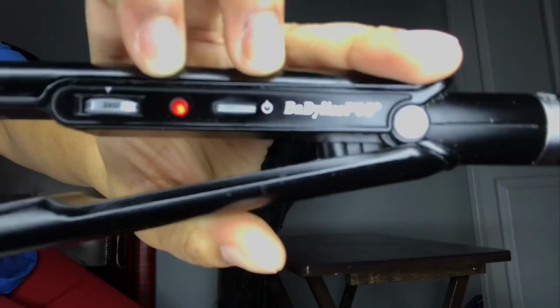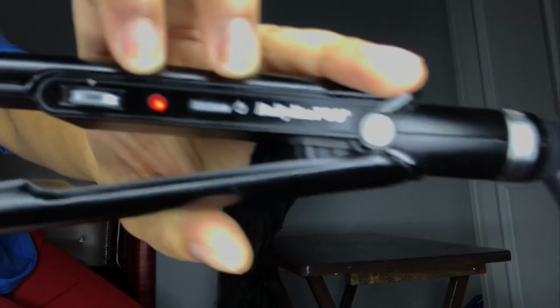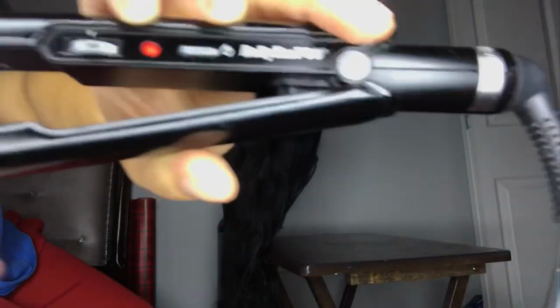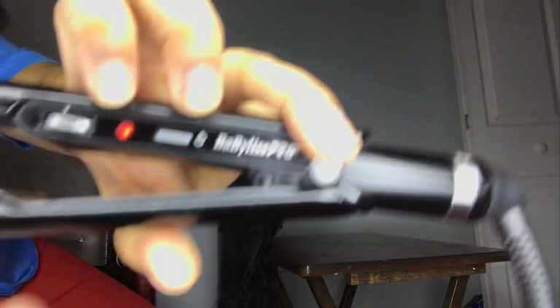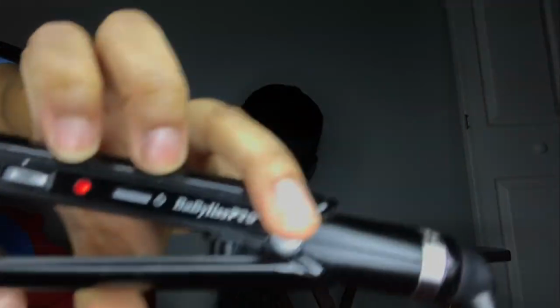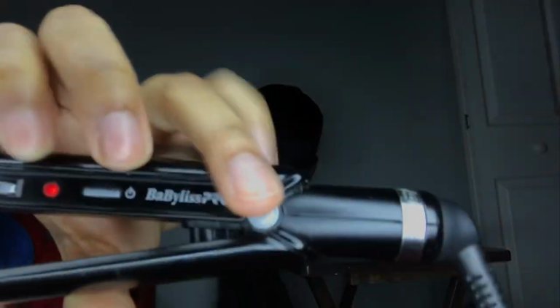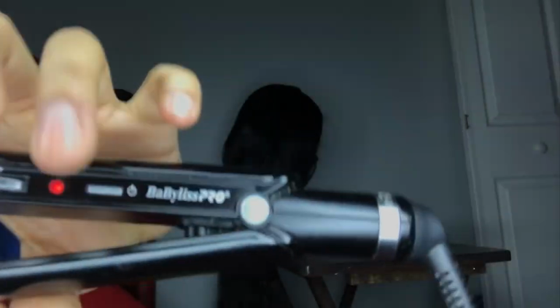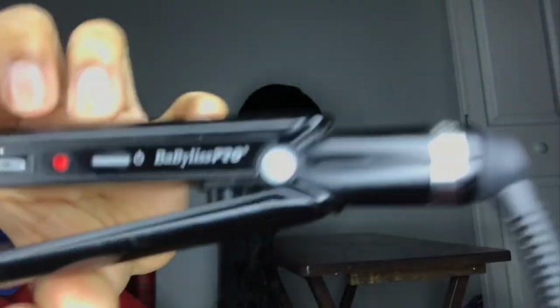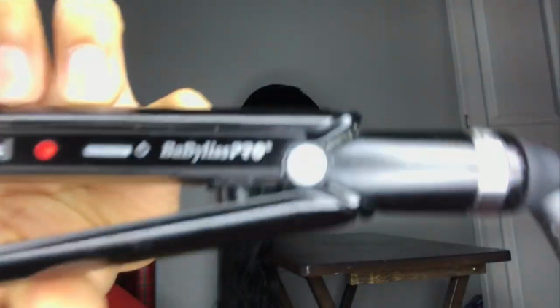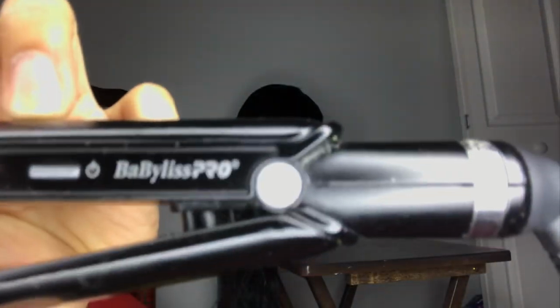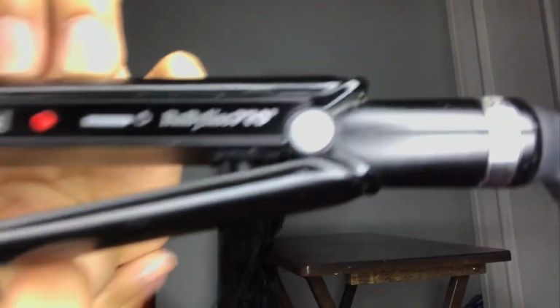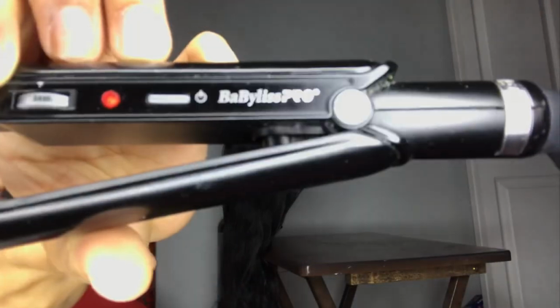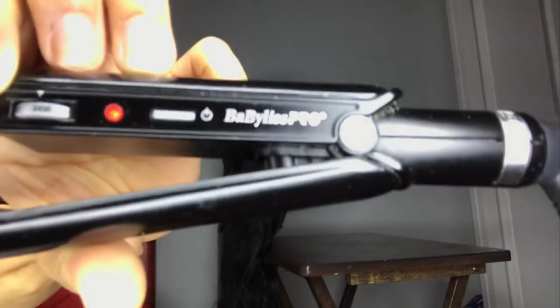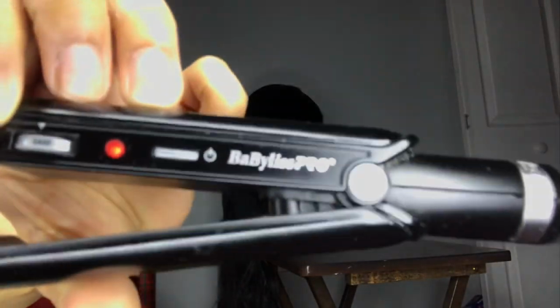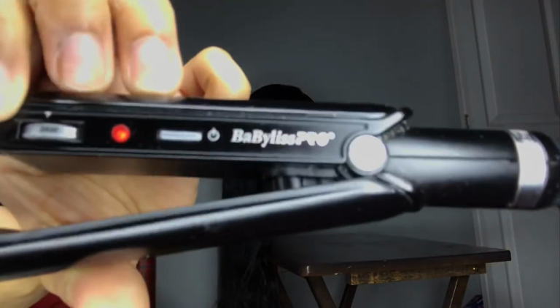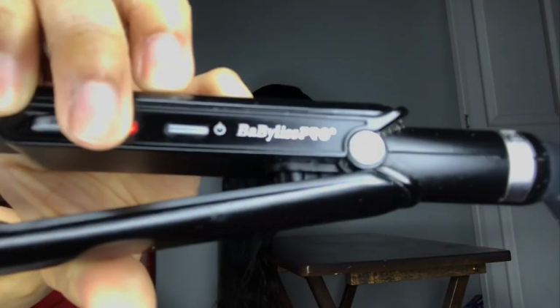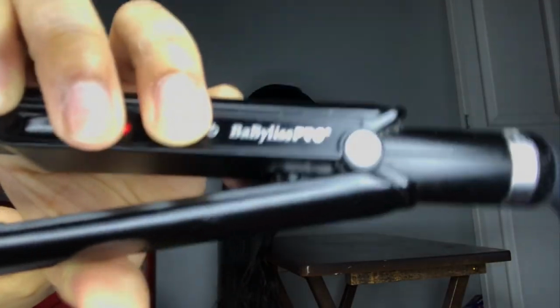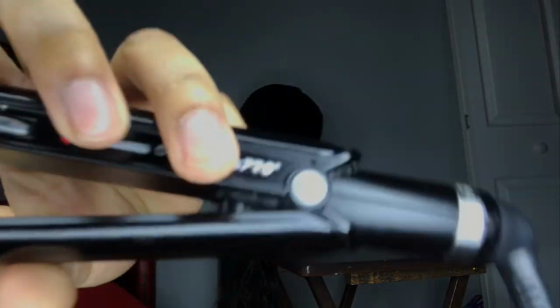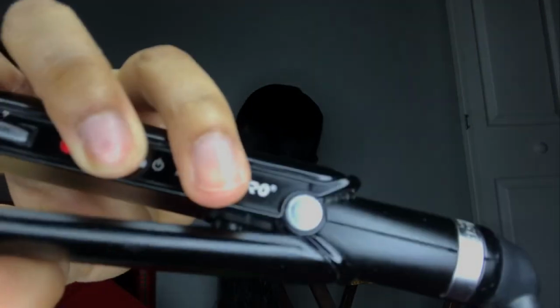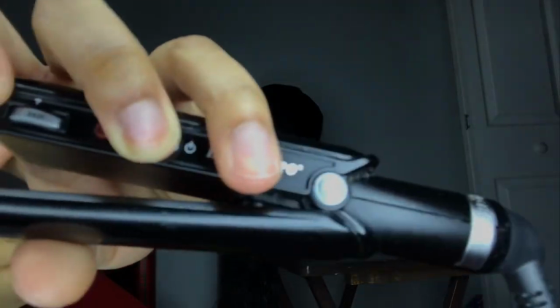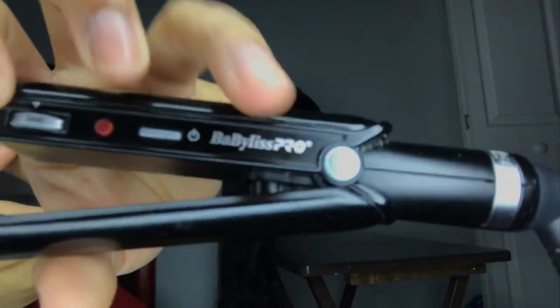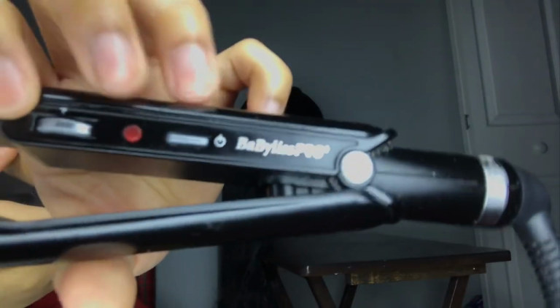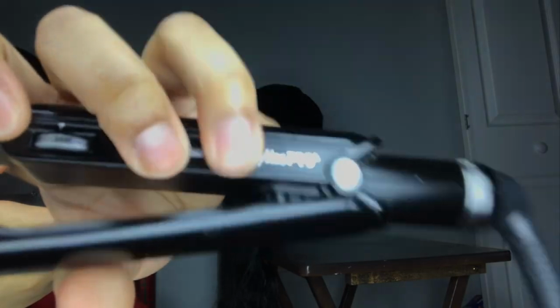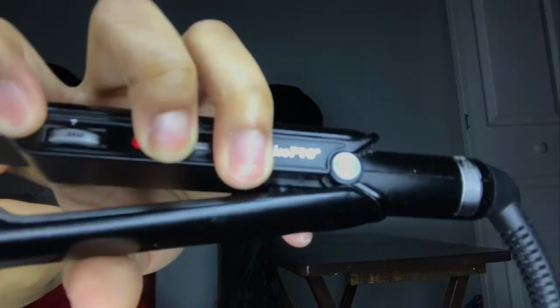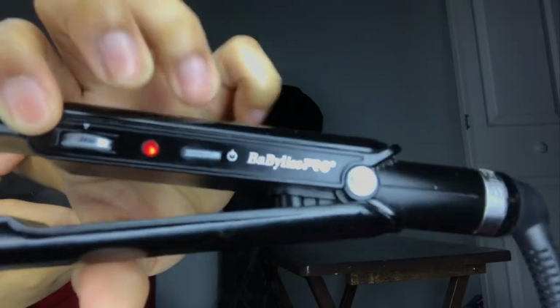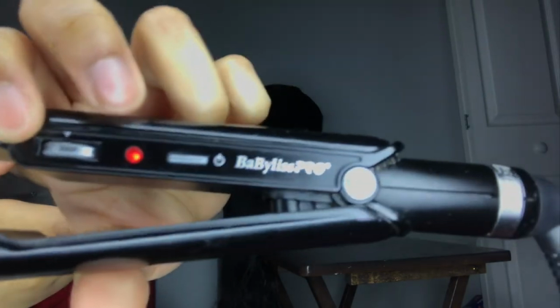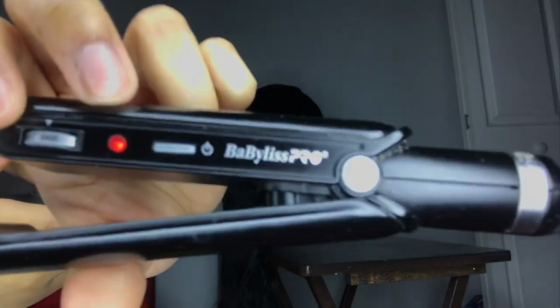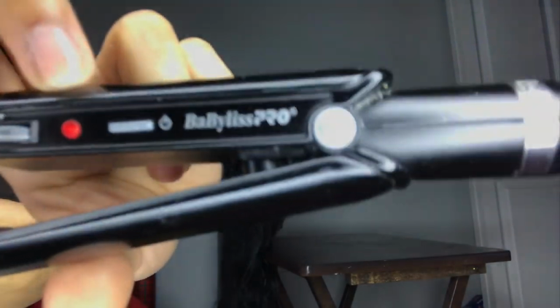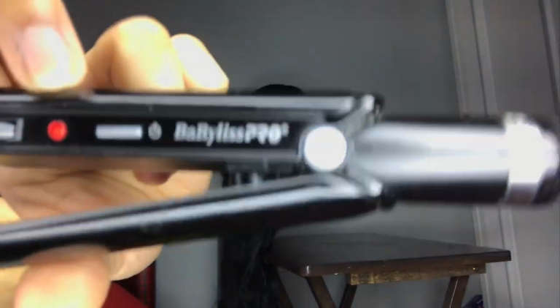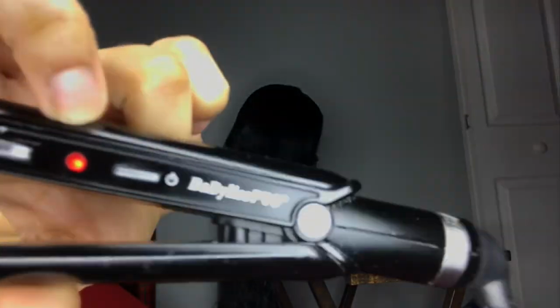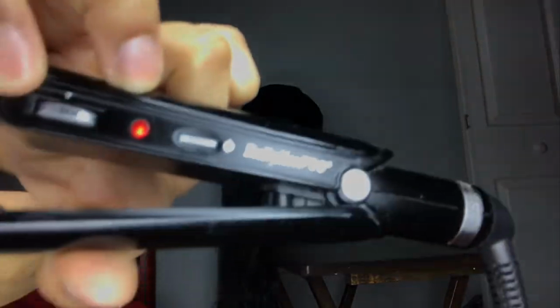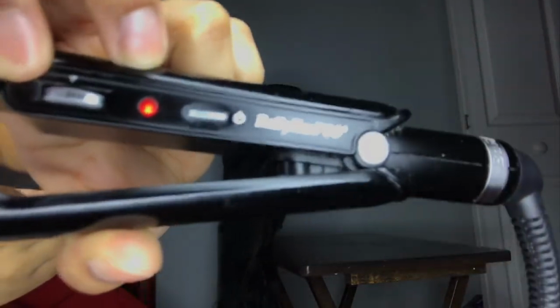To flatten the hair, I'm going to be using my Baby Bliss Pro flat irons — I couldn't get it to focus on camera — but I'm using them at 345 degrees.